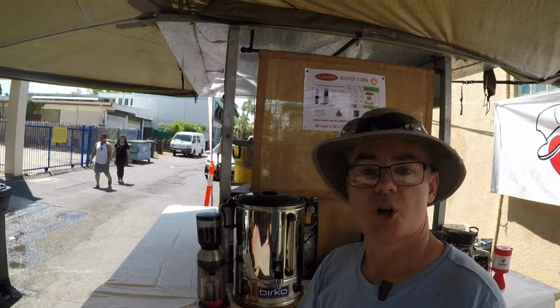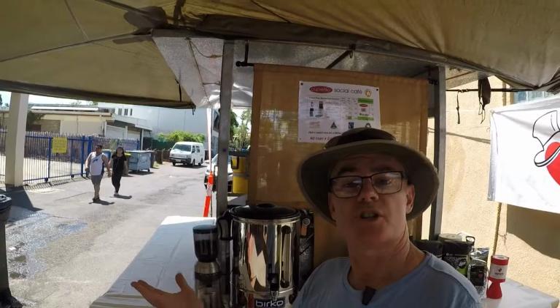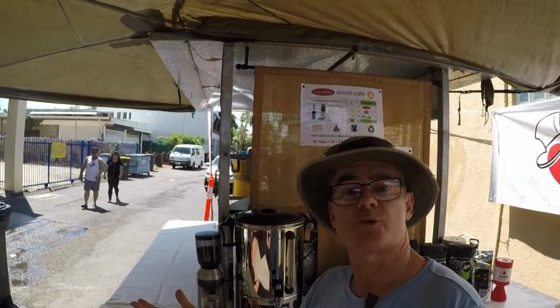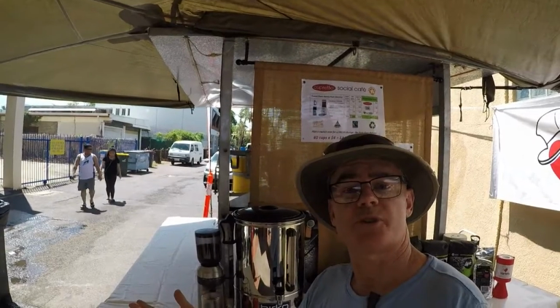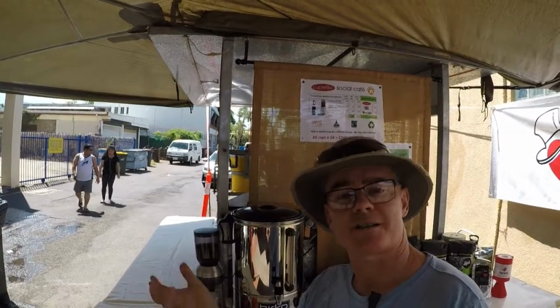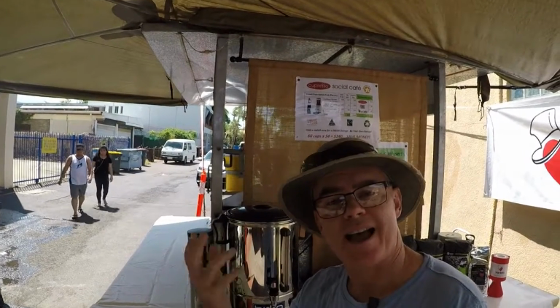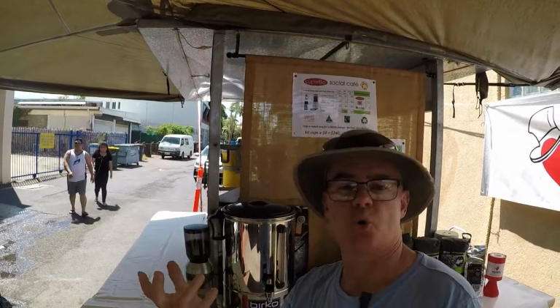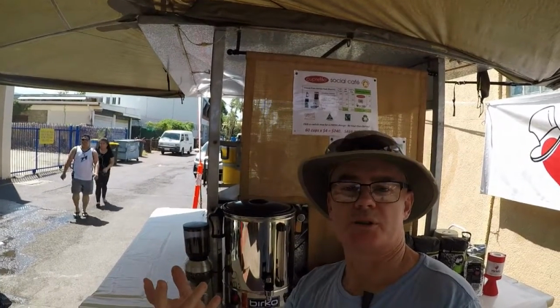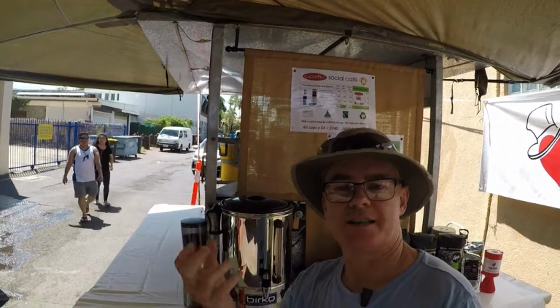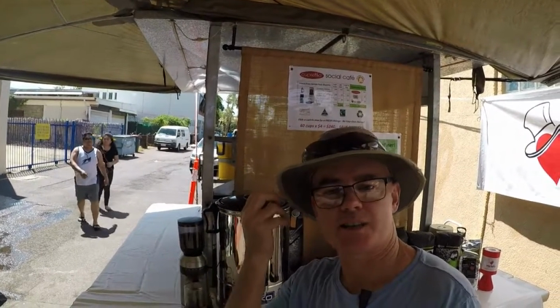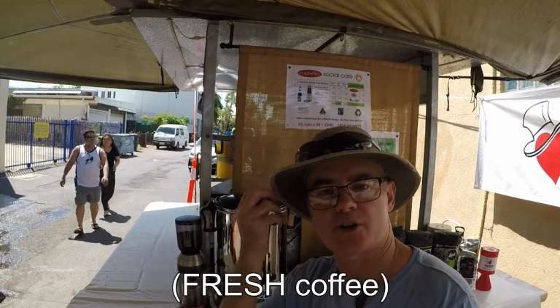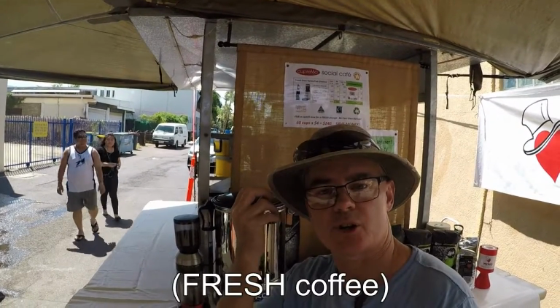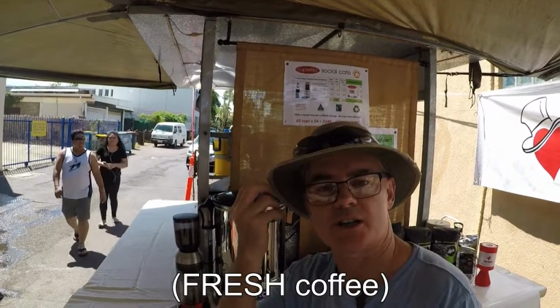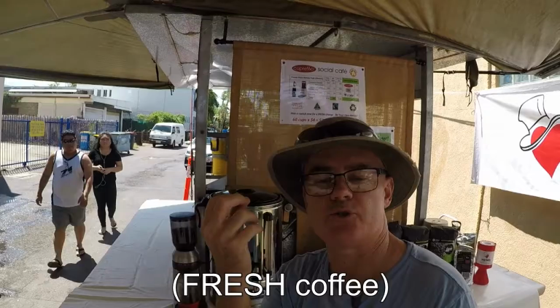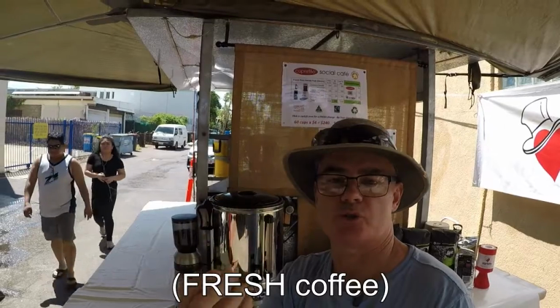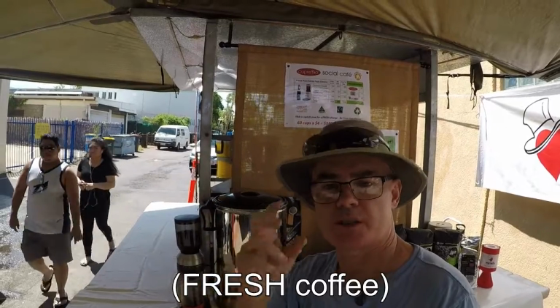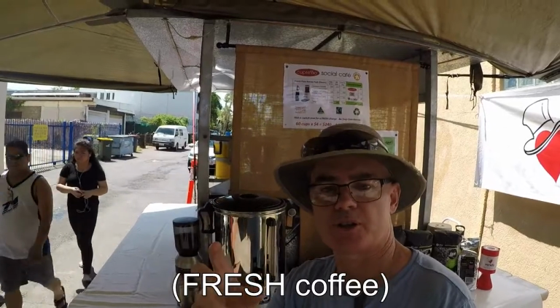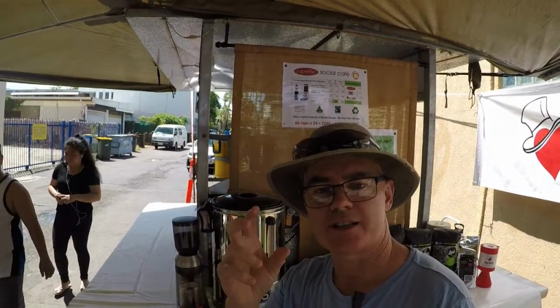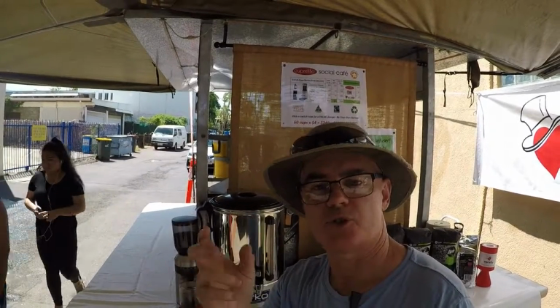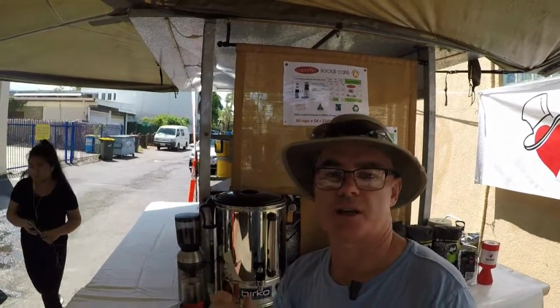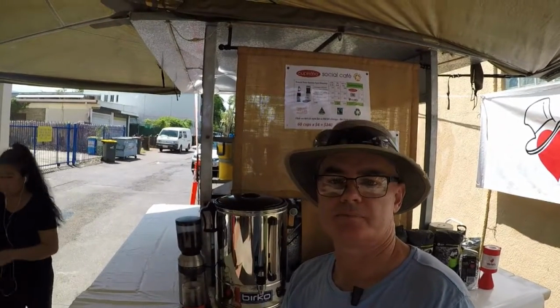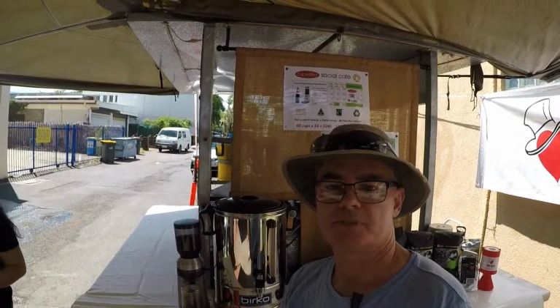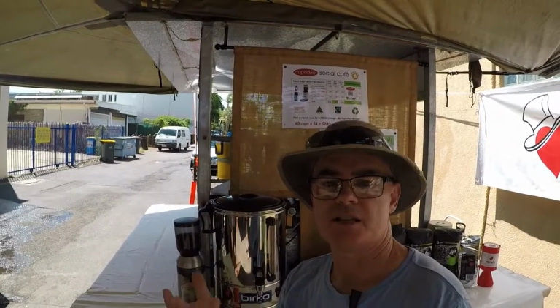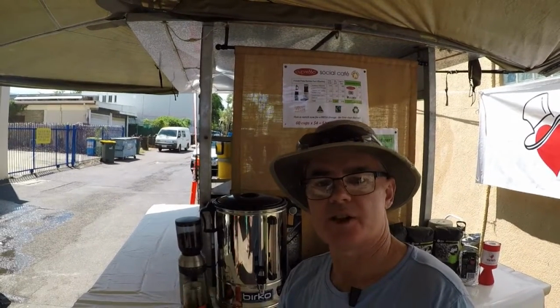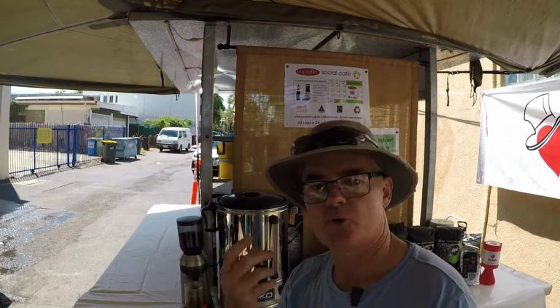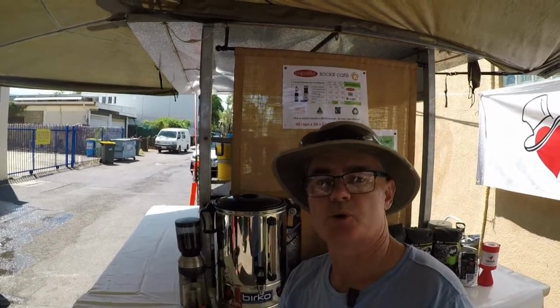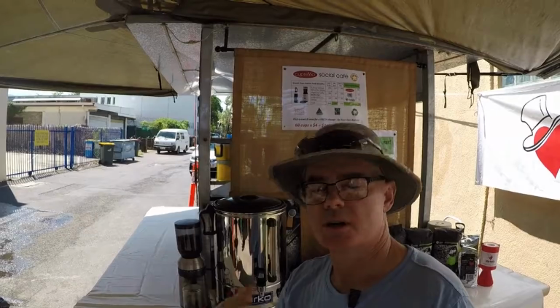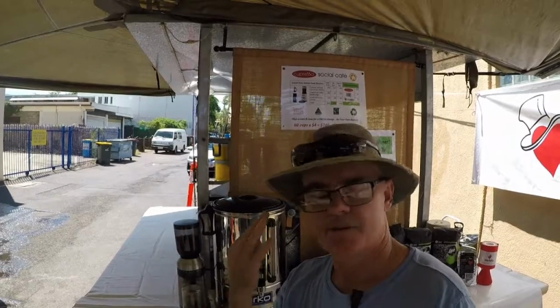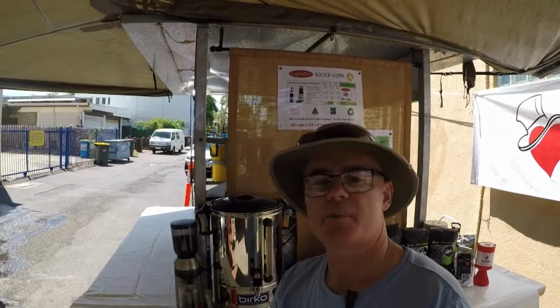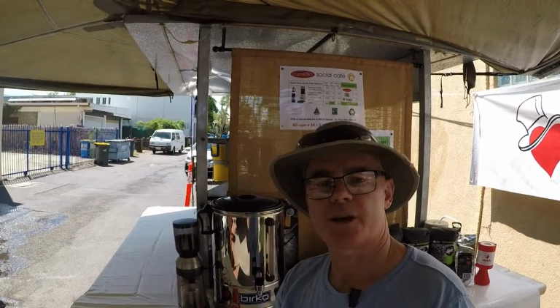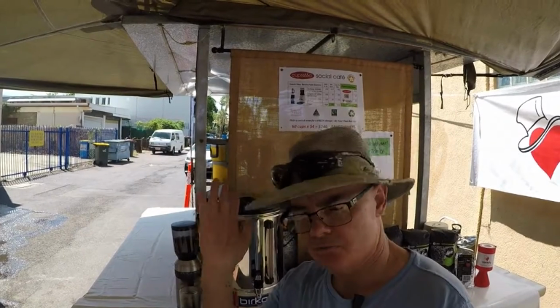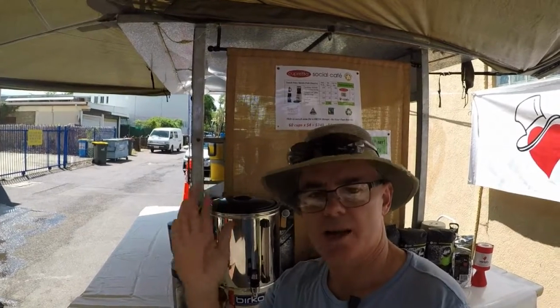What do you do with fresh coffee grounds? You add water. The easiest way to drink coffee is to infuse — the Capresso is an infuser cup. Easy, convenient, affordable, environmentally friendly — you name it.